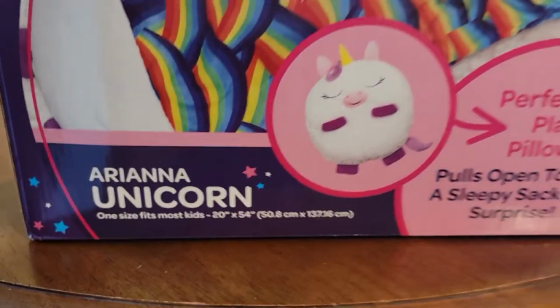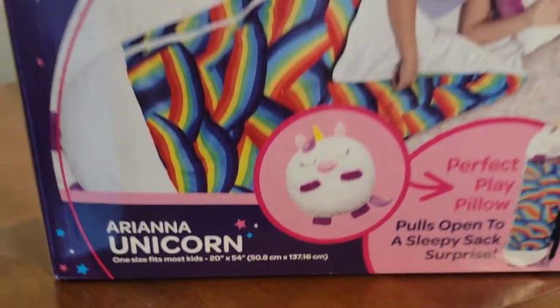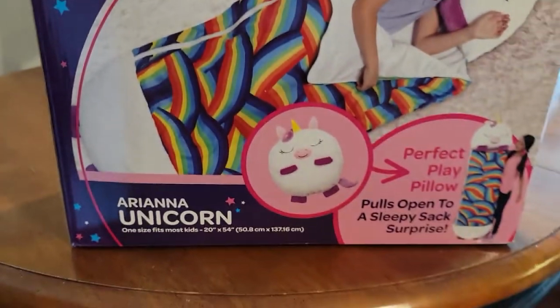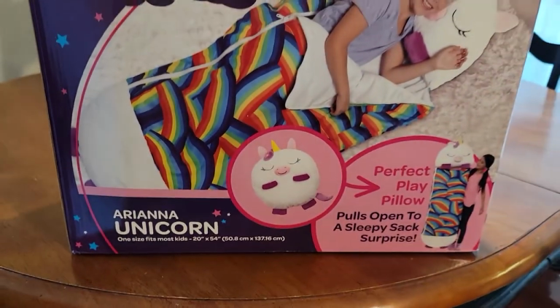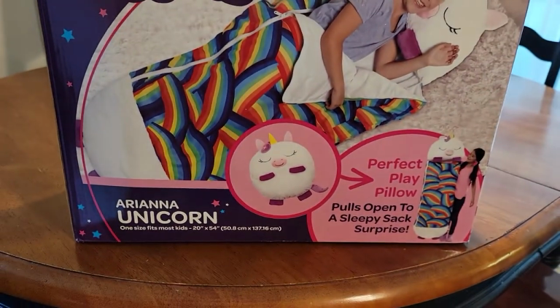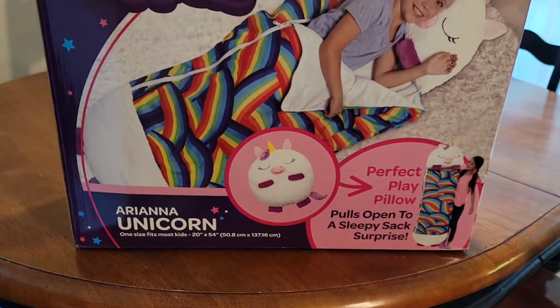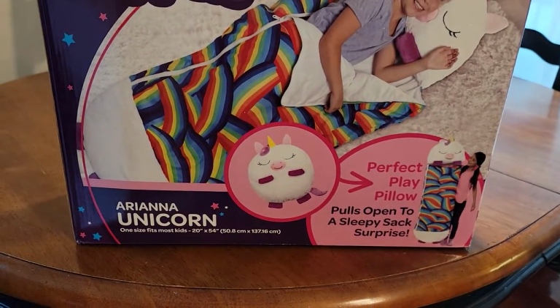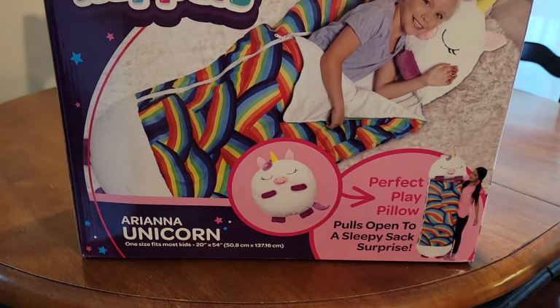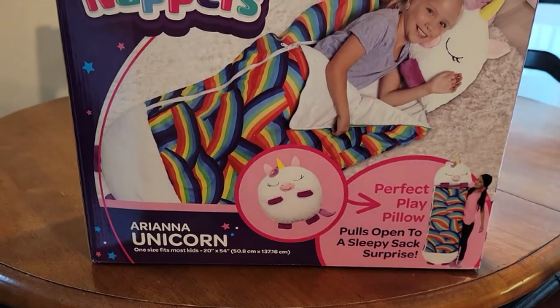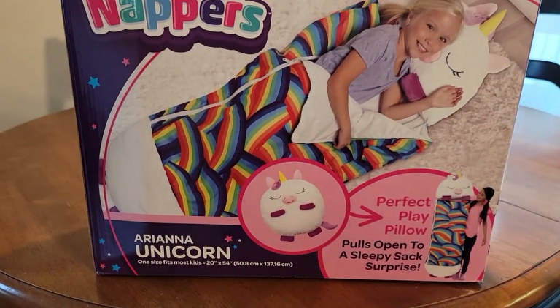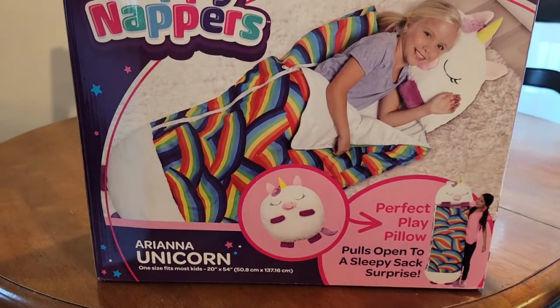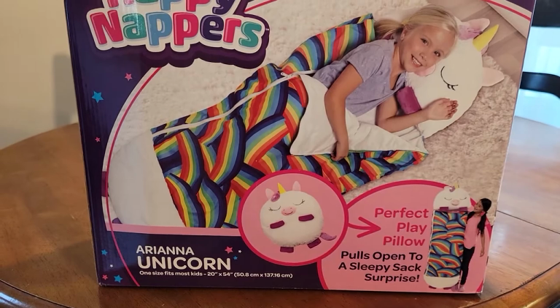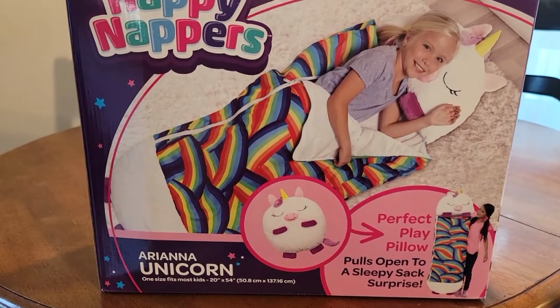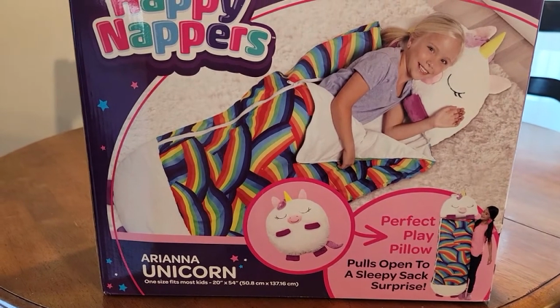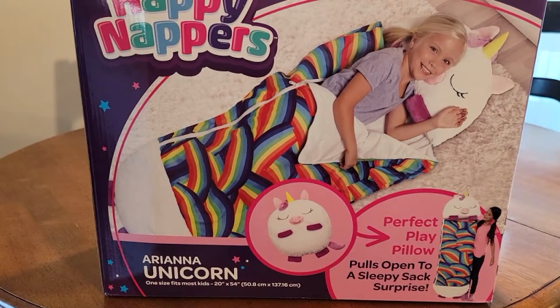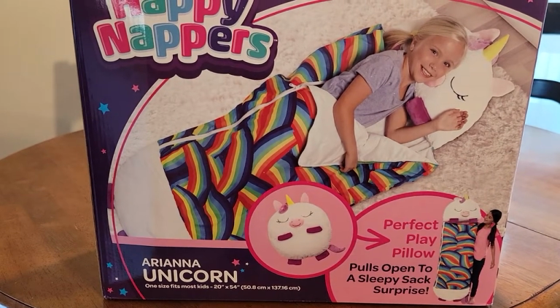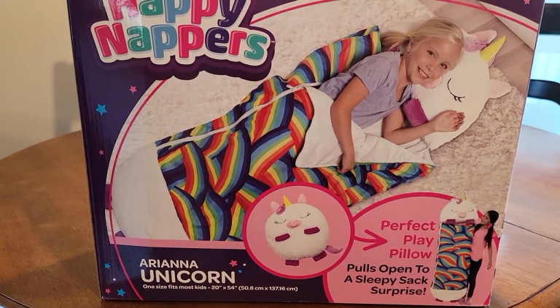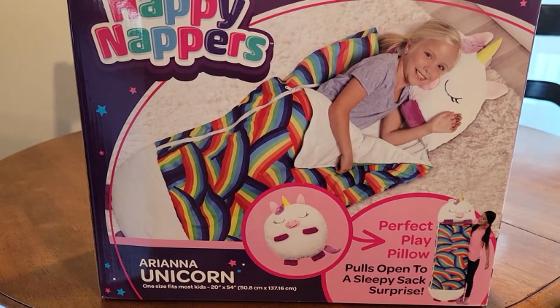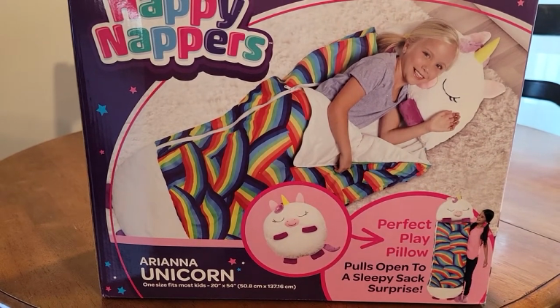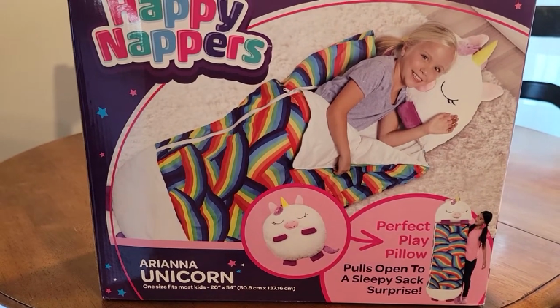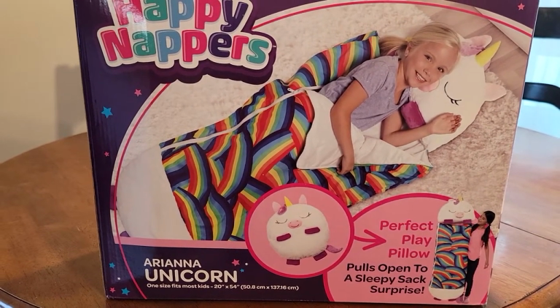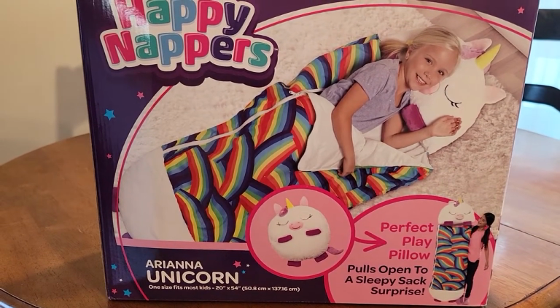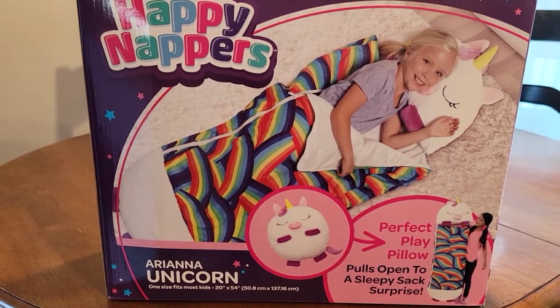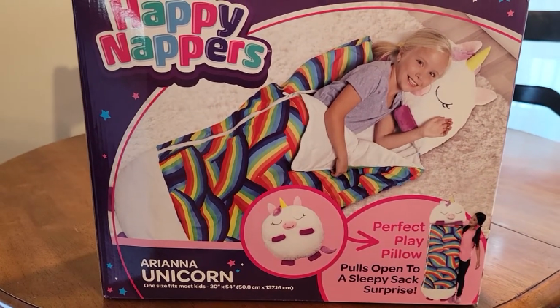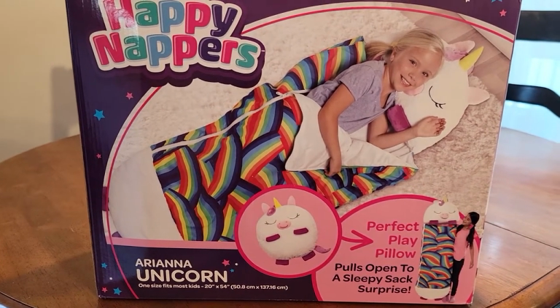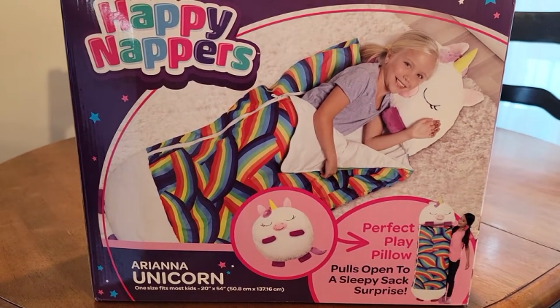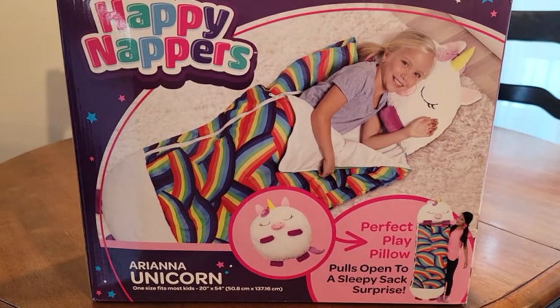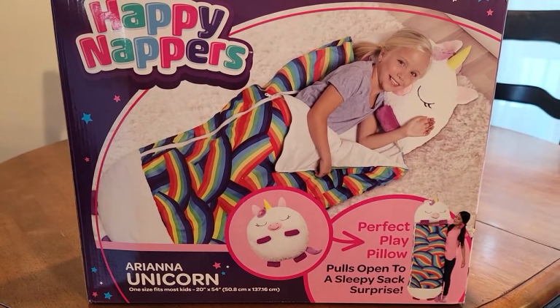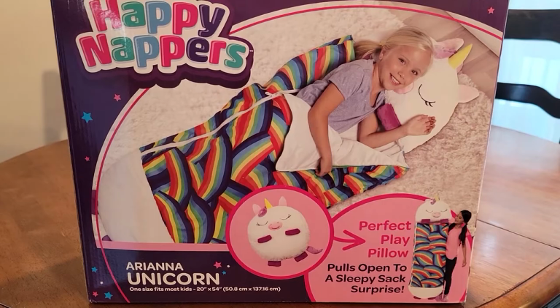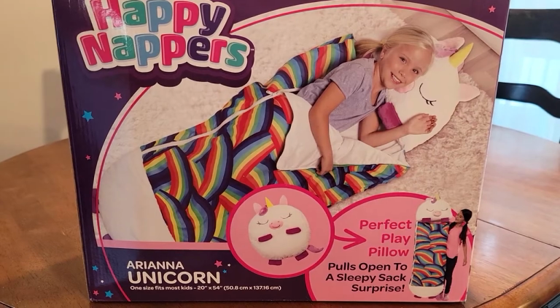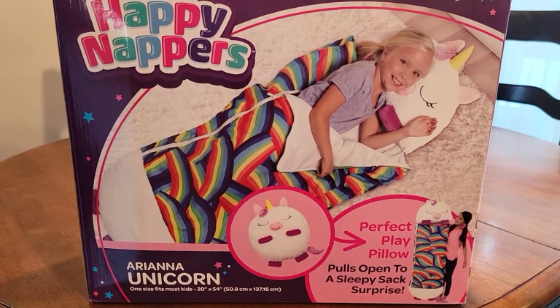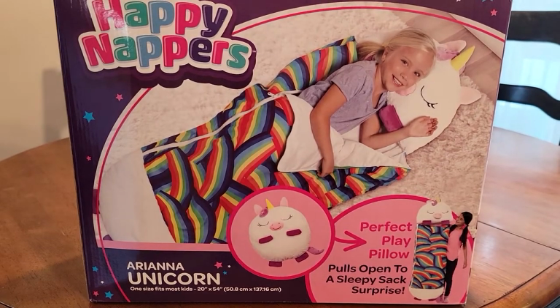I would be very careful and check your sizing. My daughter is eight, and this one was a little too small for her, so we're actually going to return and get the larger one.